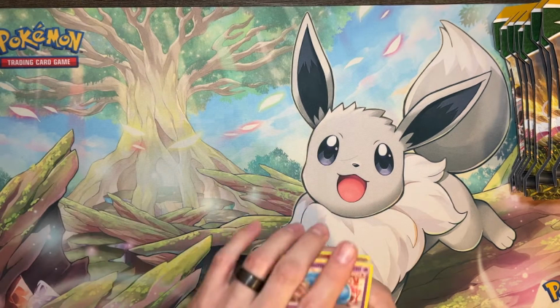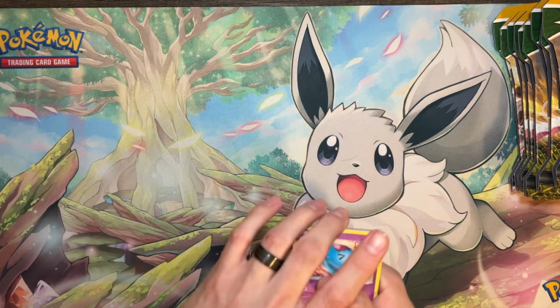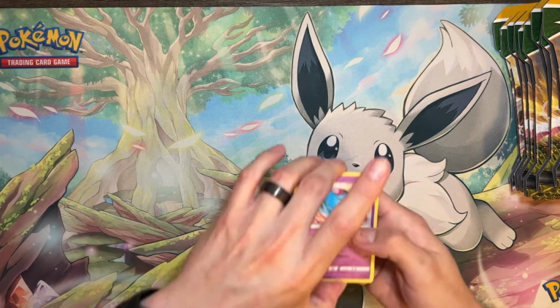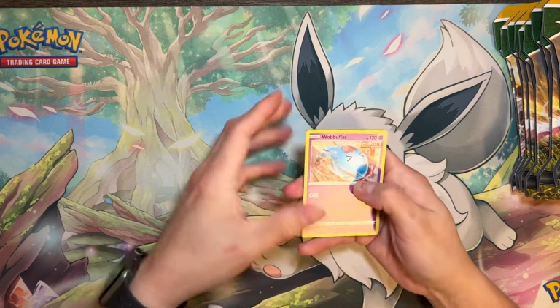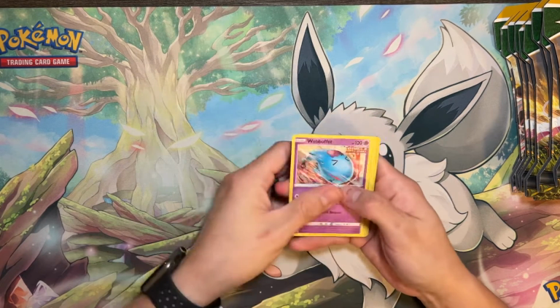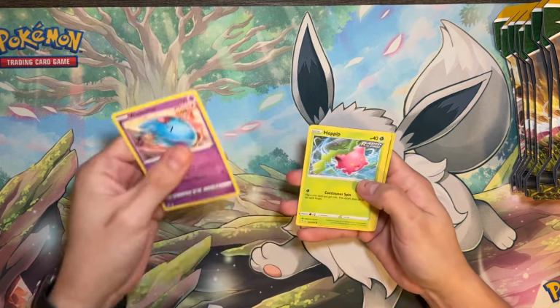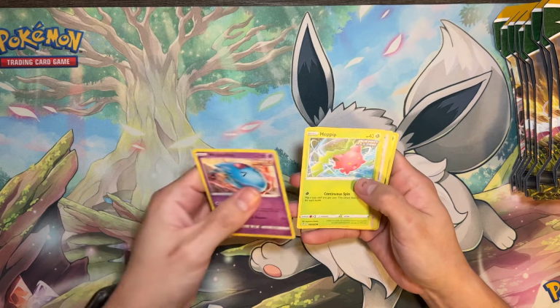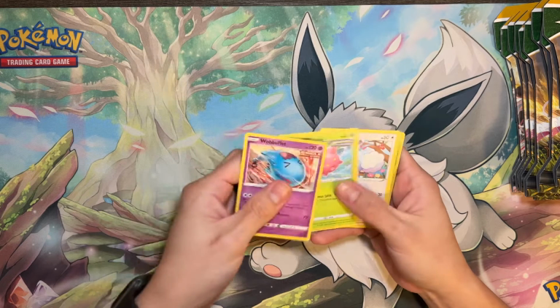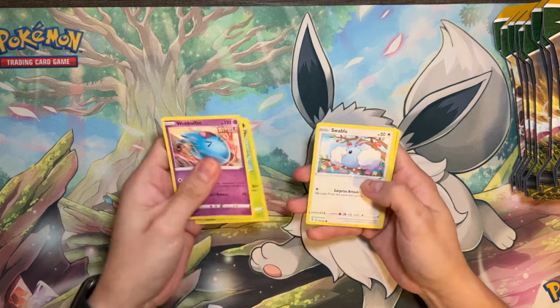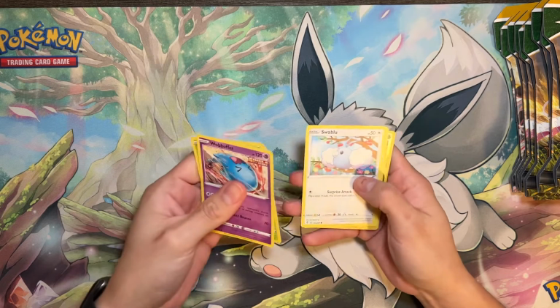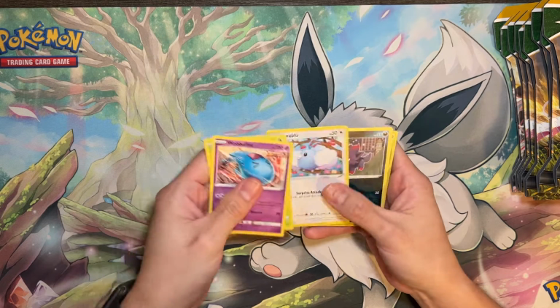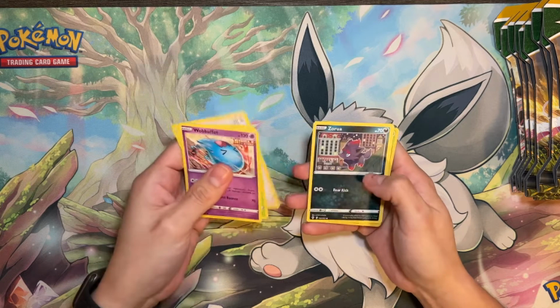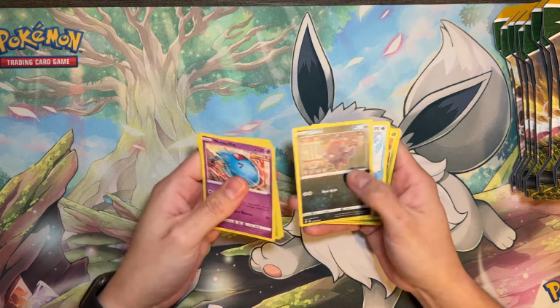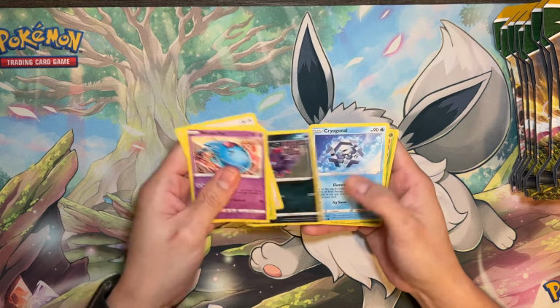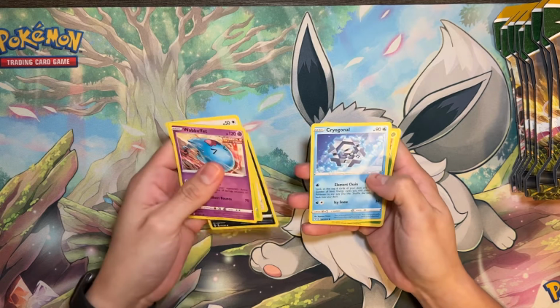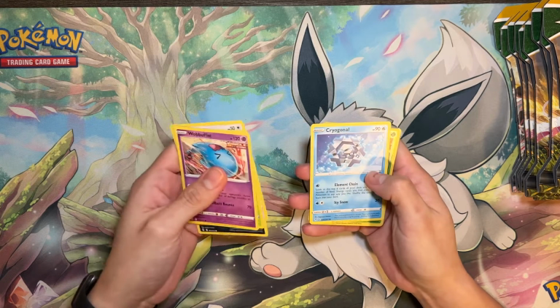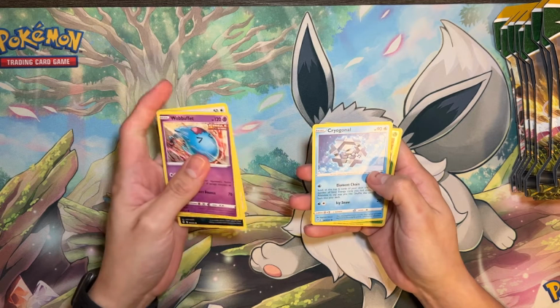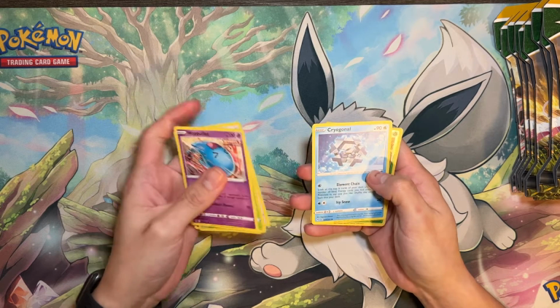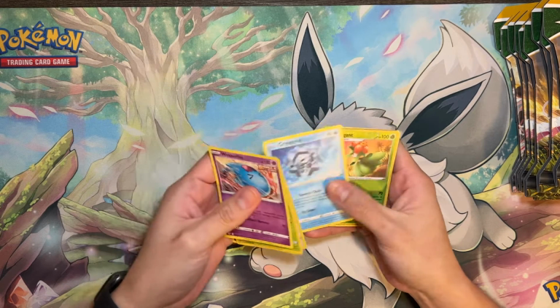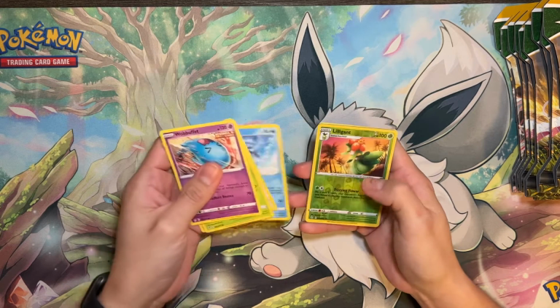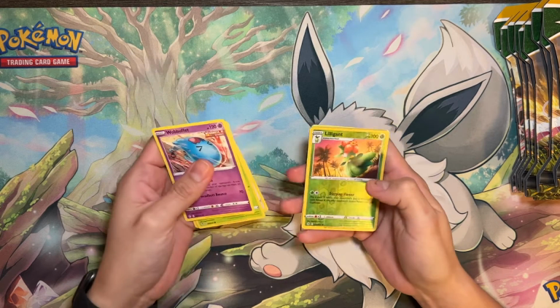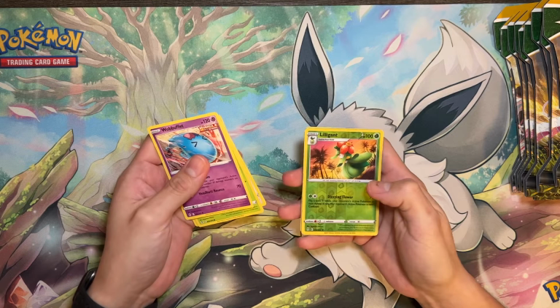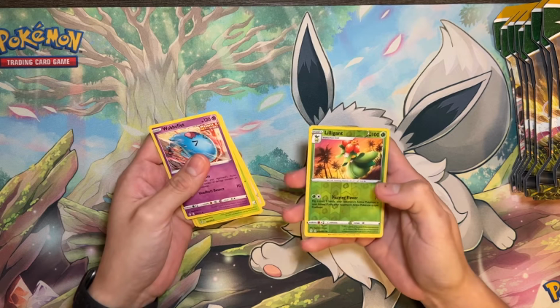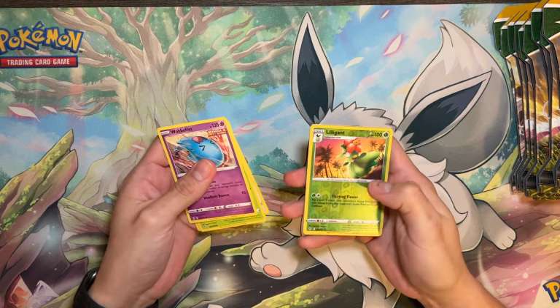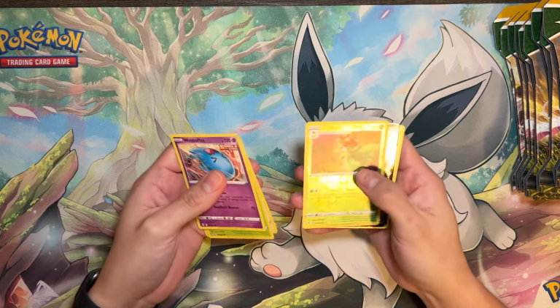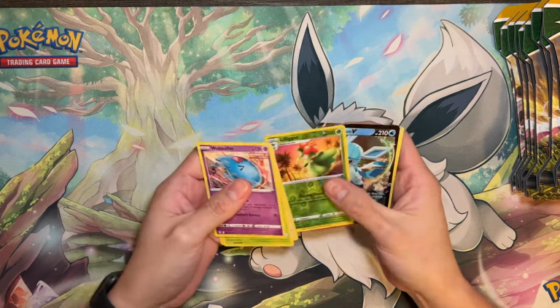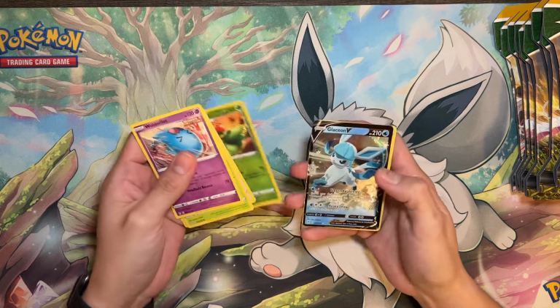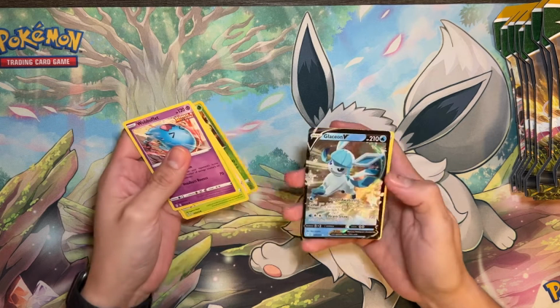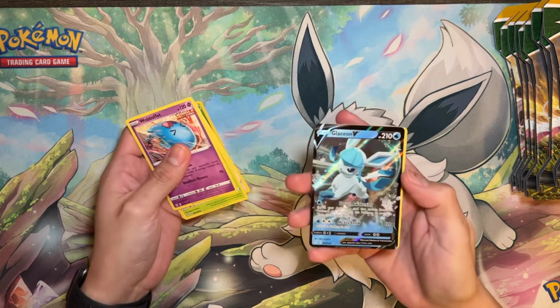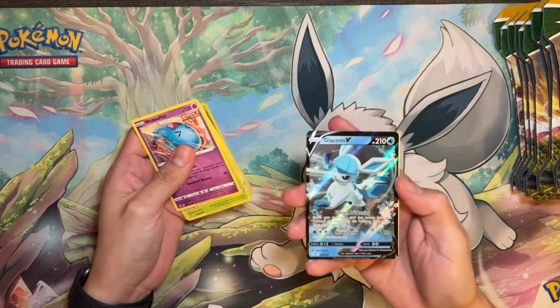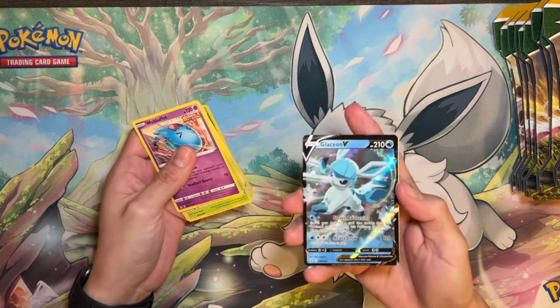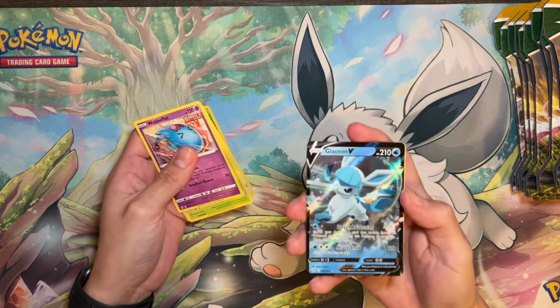Got Wobbuffet, Hoppip, Swablu, Zawara, Kronegala, Lilligant, Reverse, and Glaceon V.